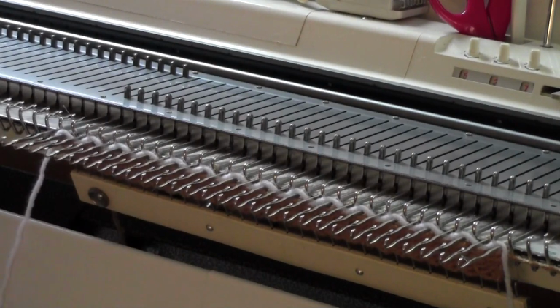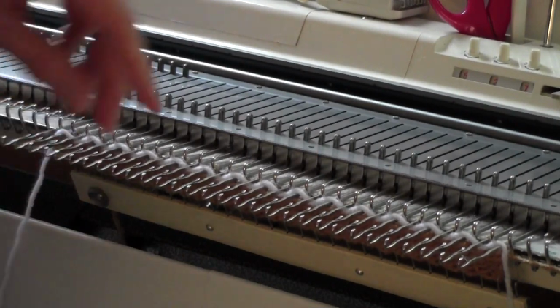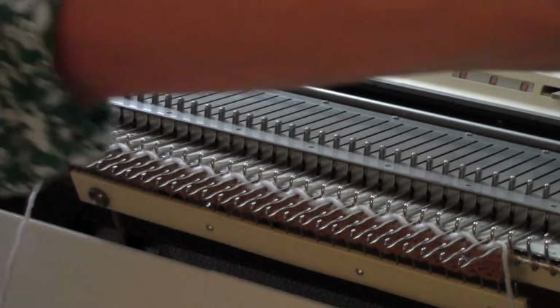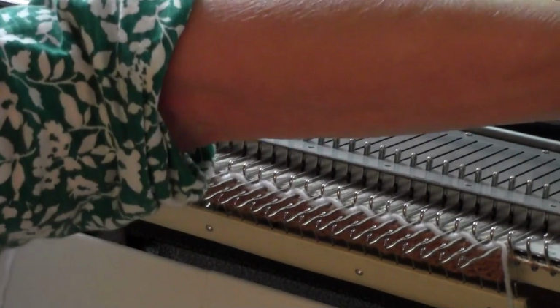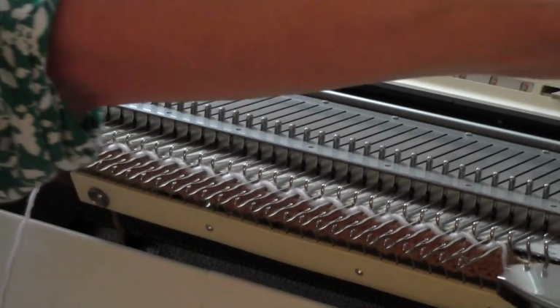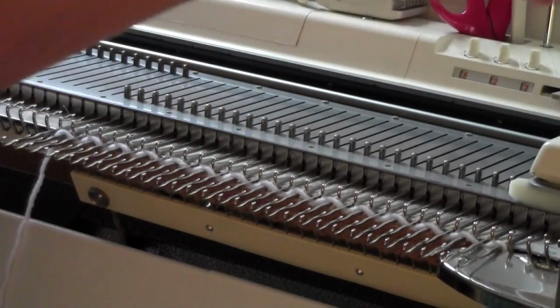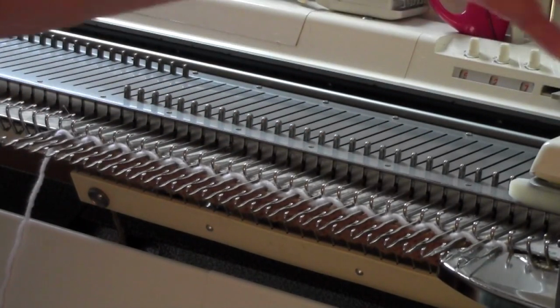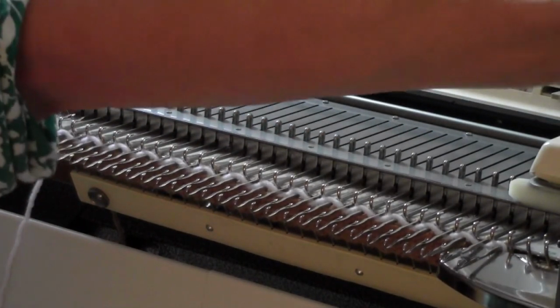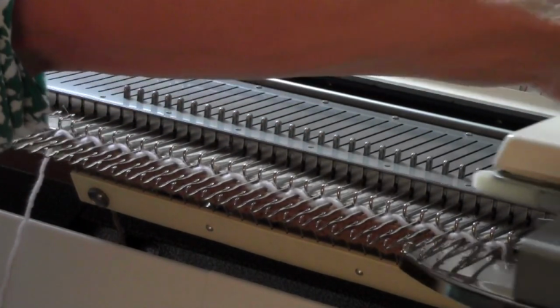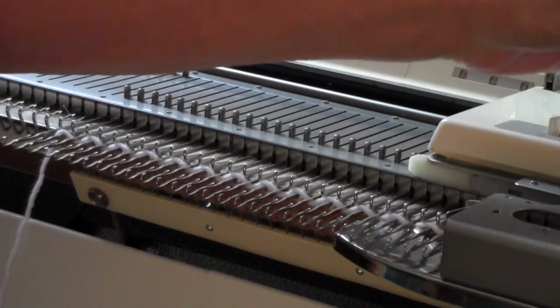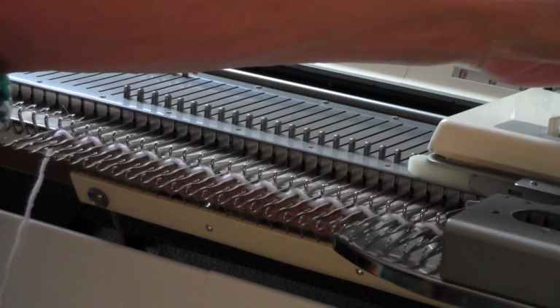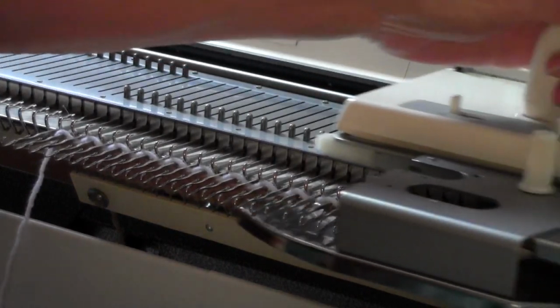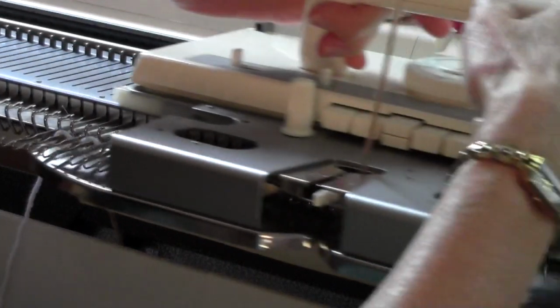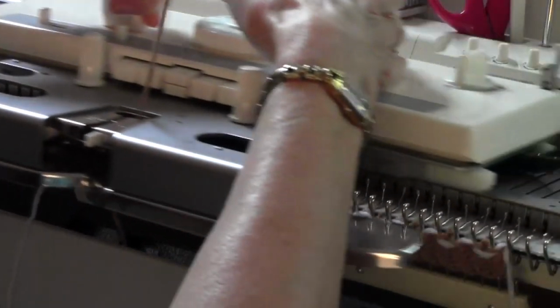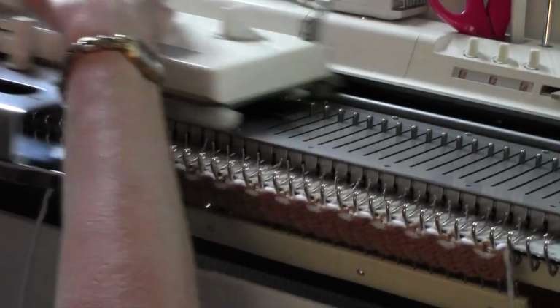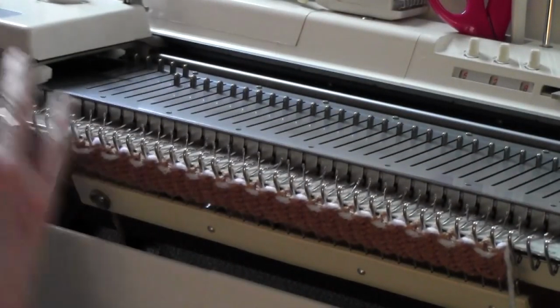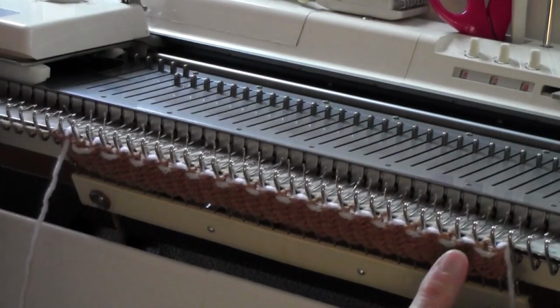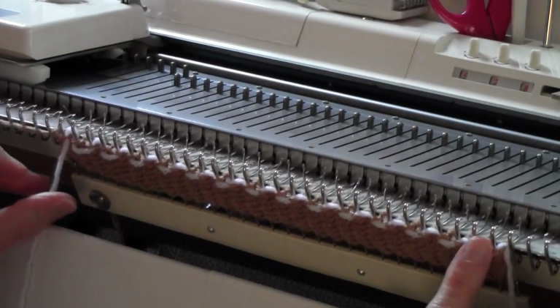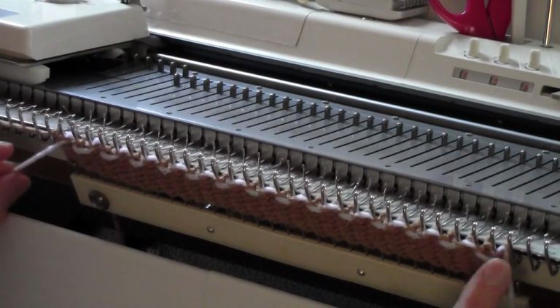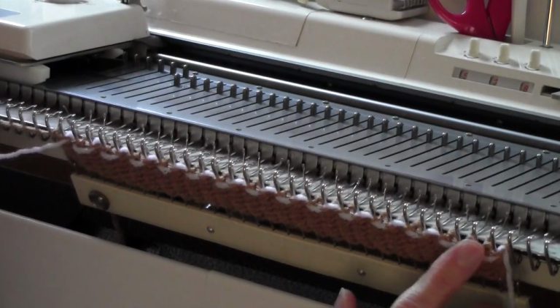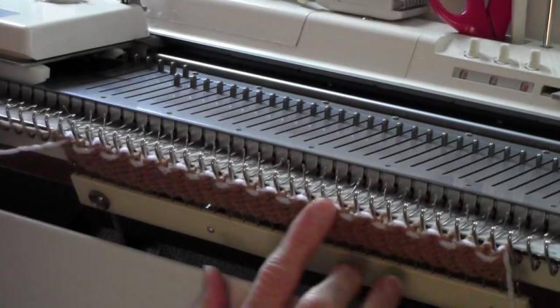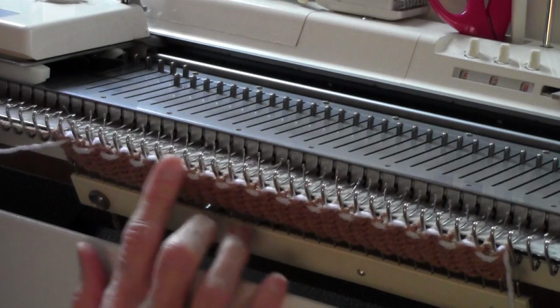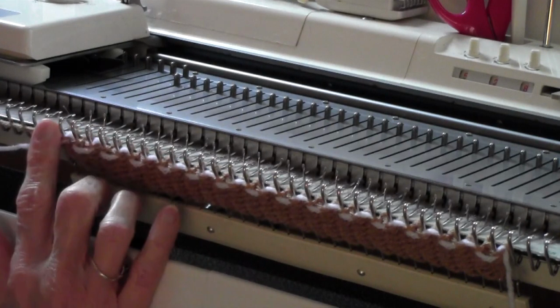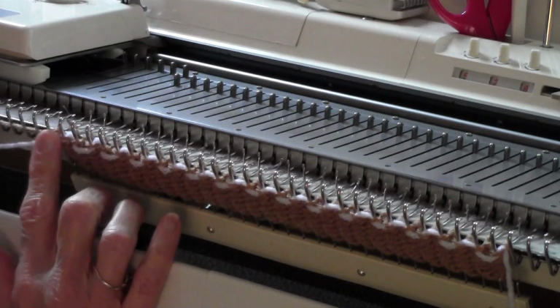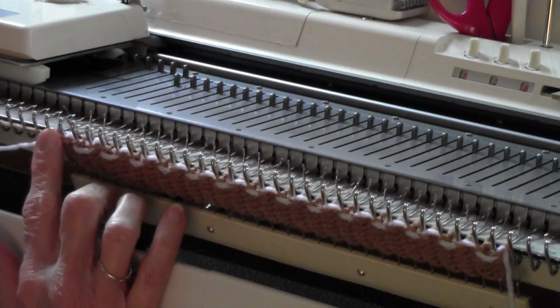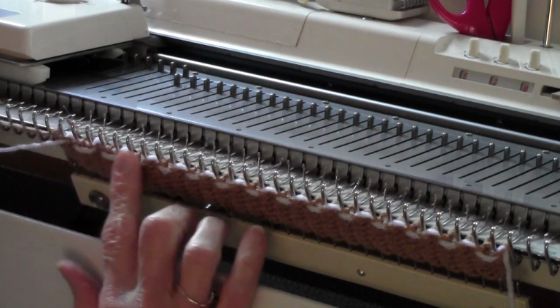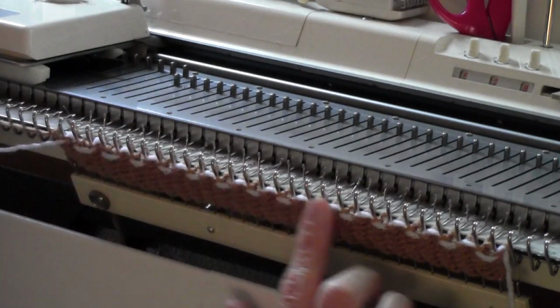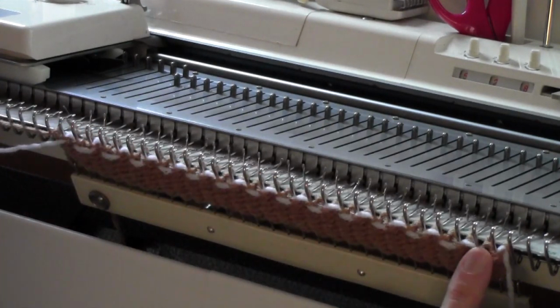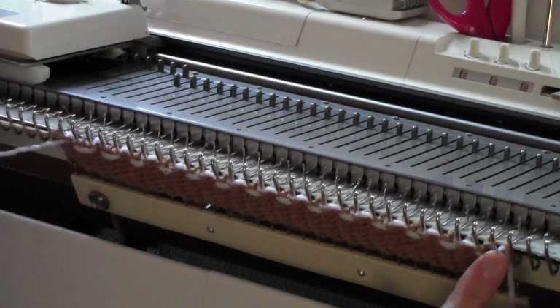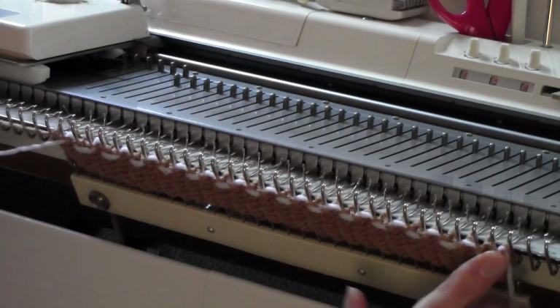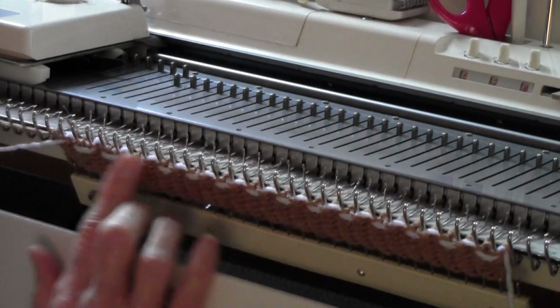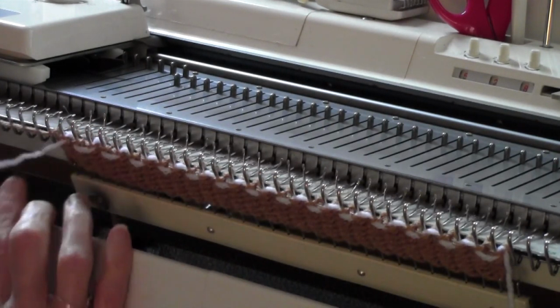Then I'm going to knit a row with my background yarn, which is sort of a camel color. And do you see what it did? It goes over and under the purl side of the stitches.